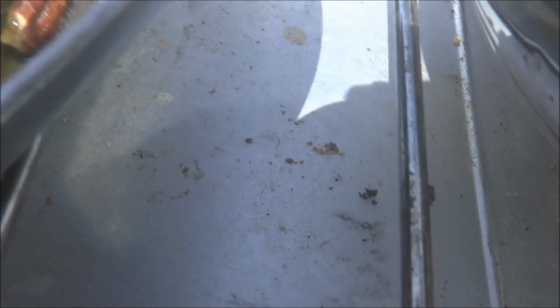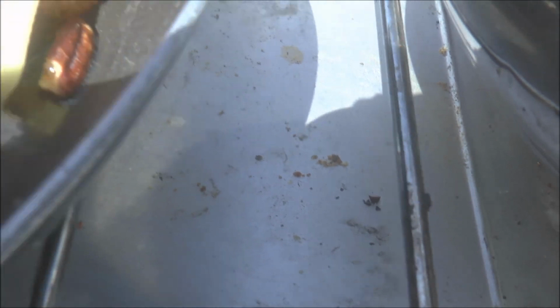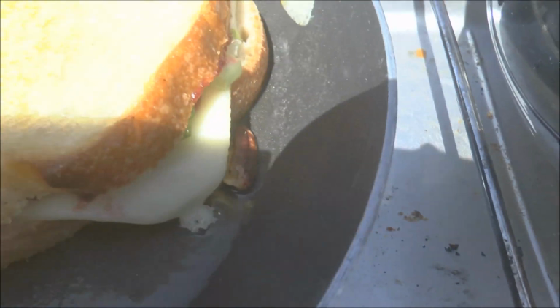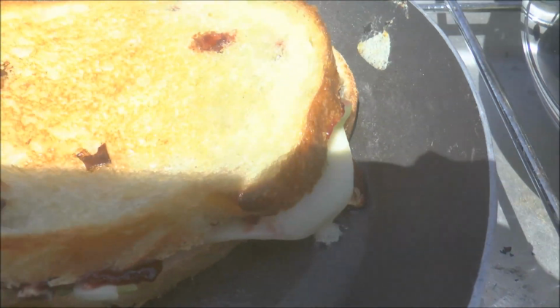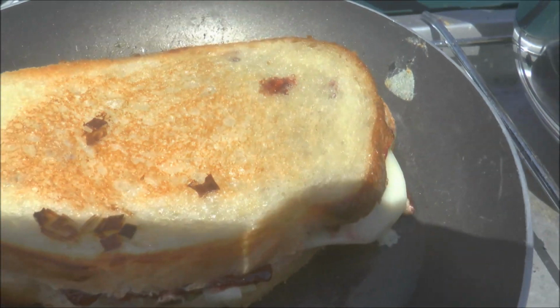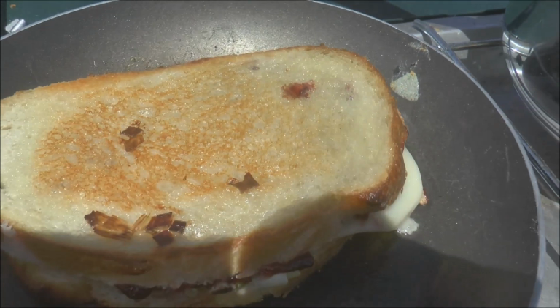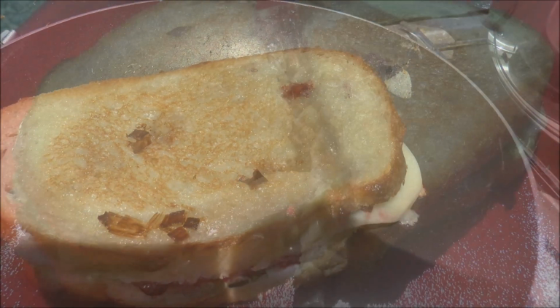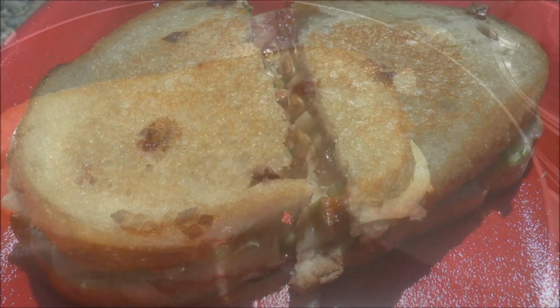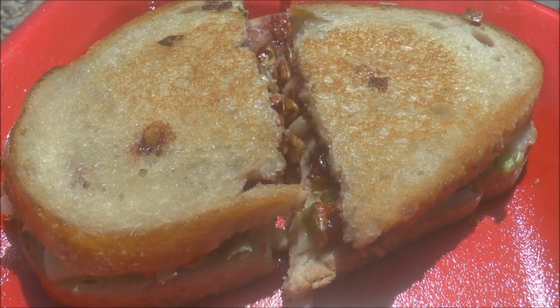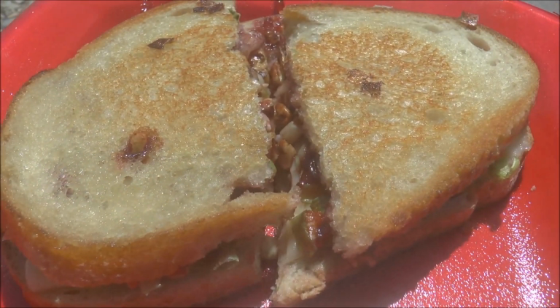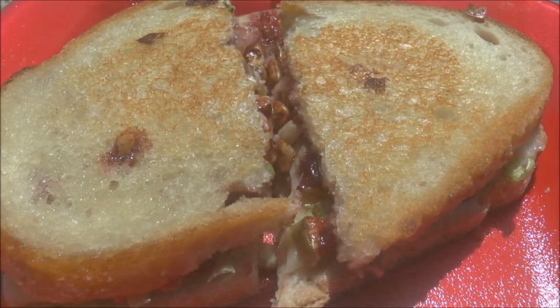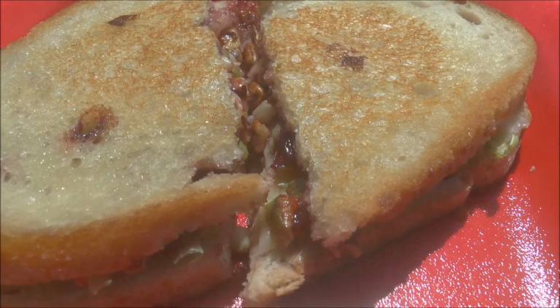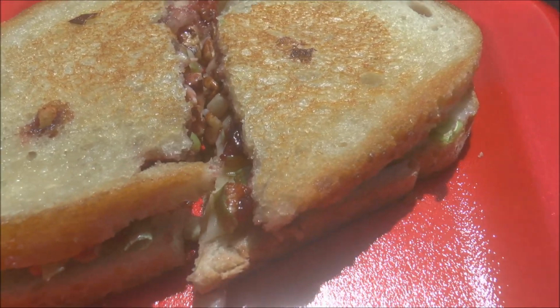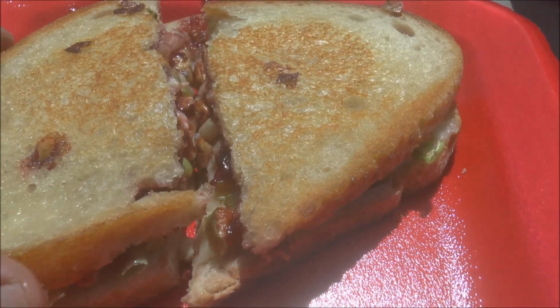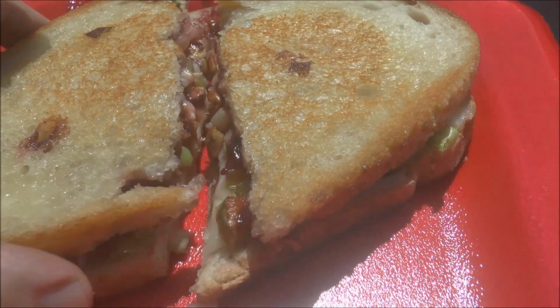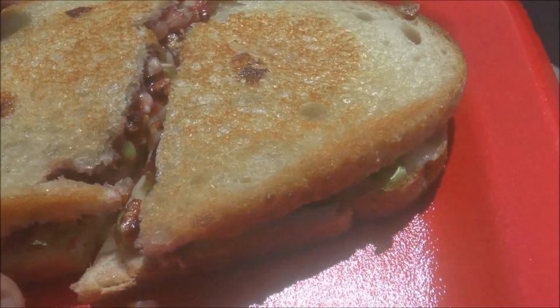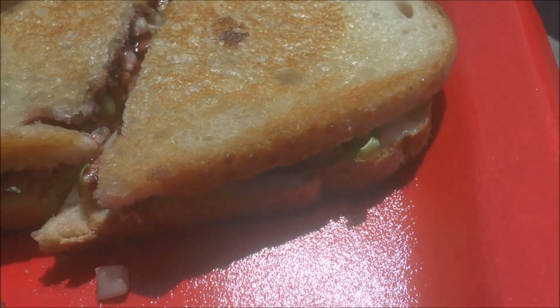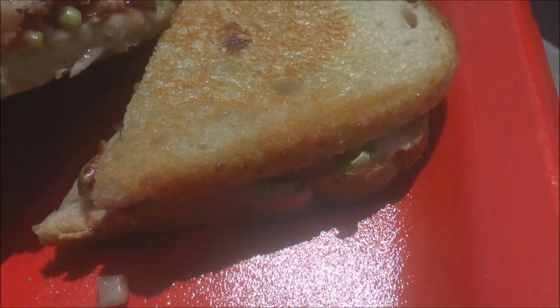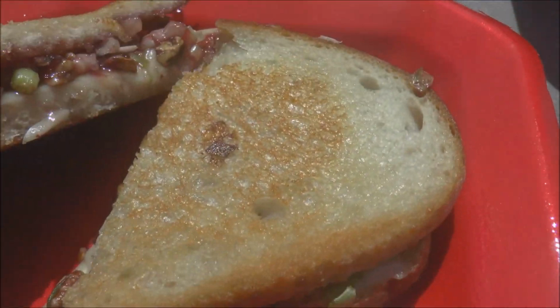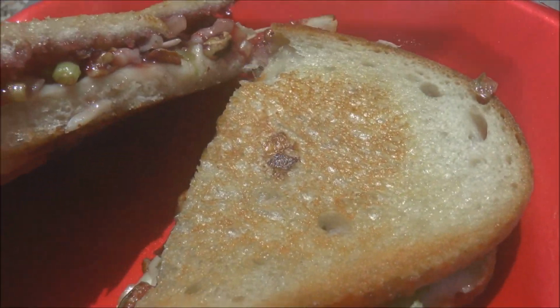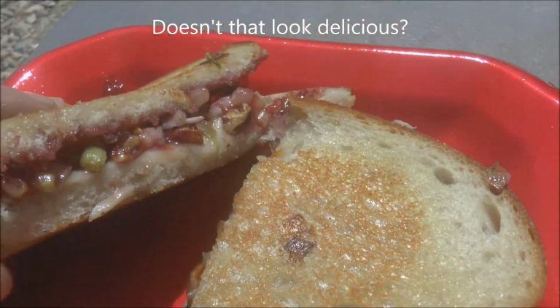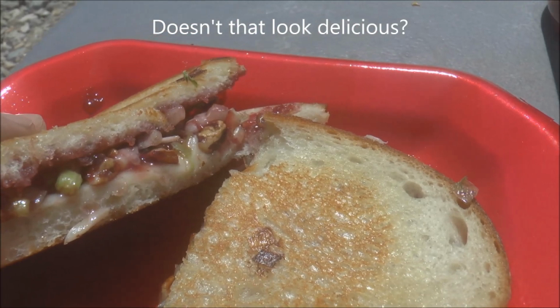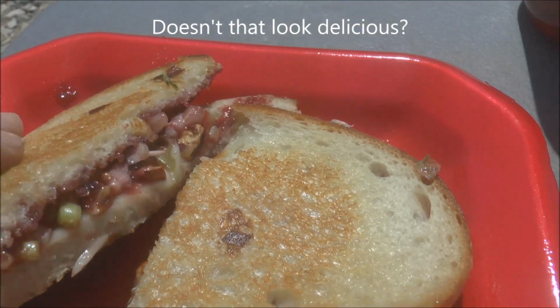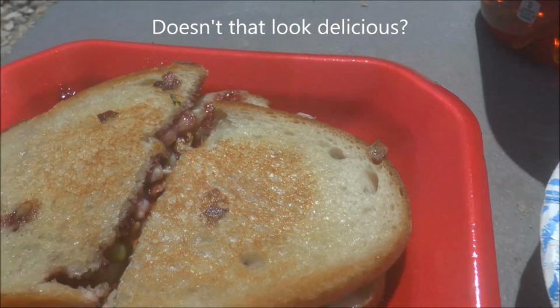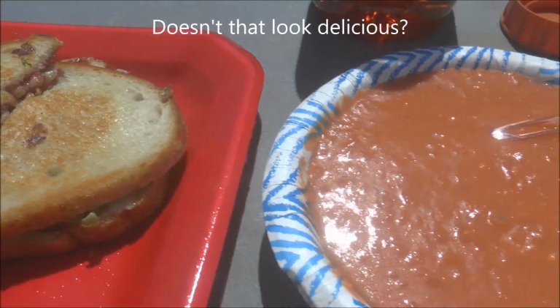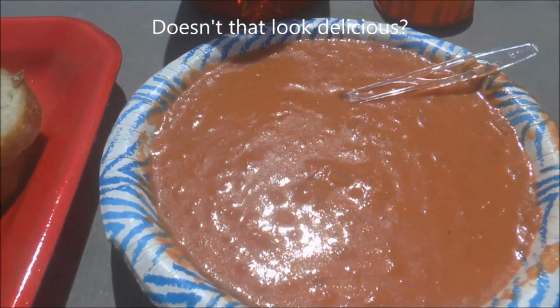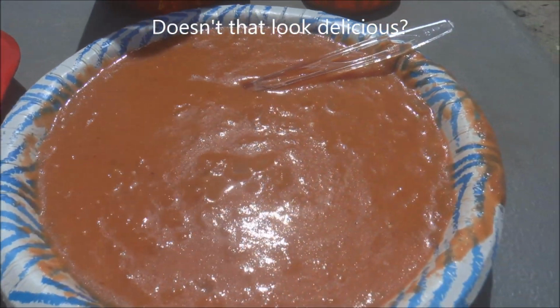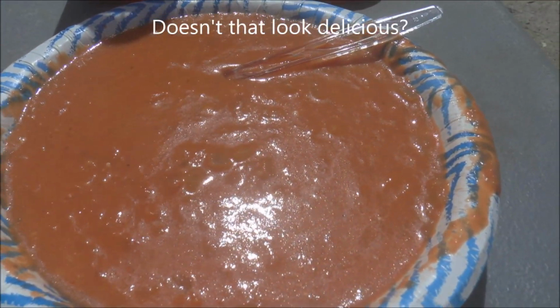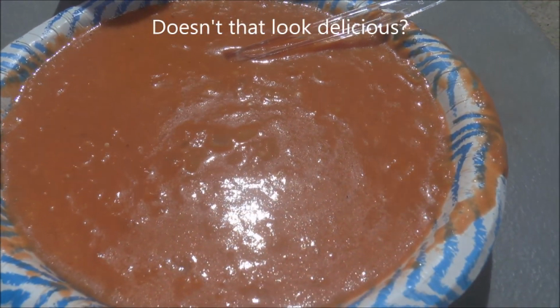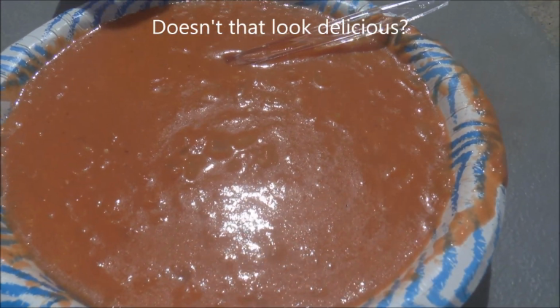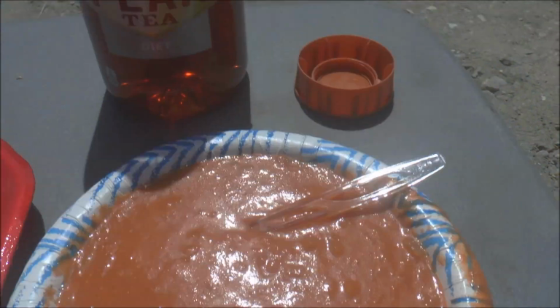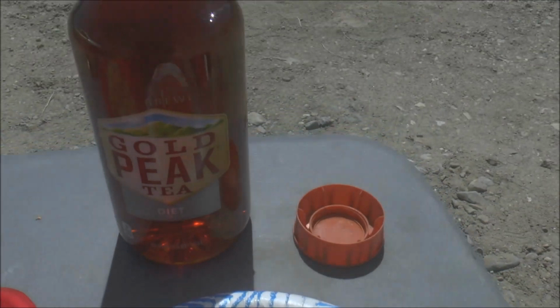Yeah, this is a really great sandwich — I think you'll like it. So here's the finished product. You got the grilled cheese here — look at that, doesn't it look delicious! And then the homemade tomato soup here, and some iced tea.